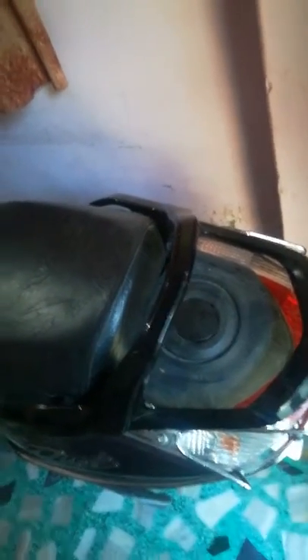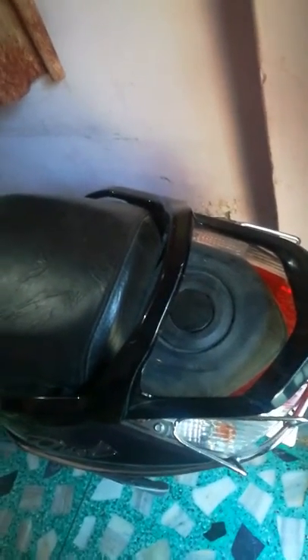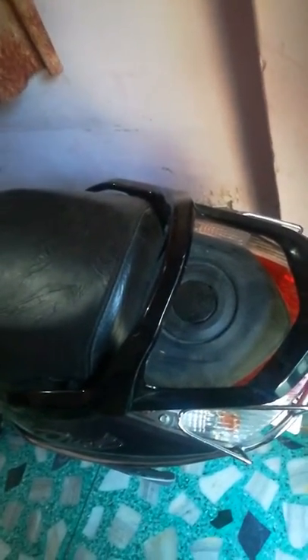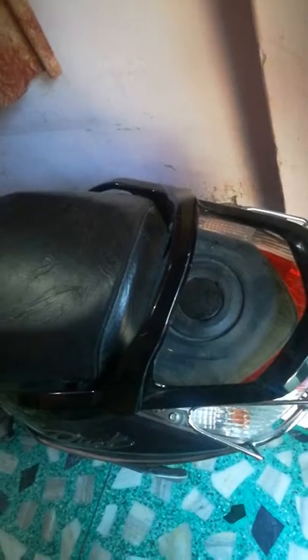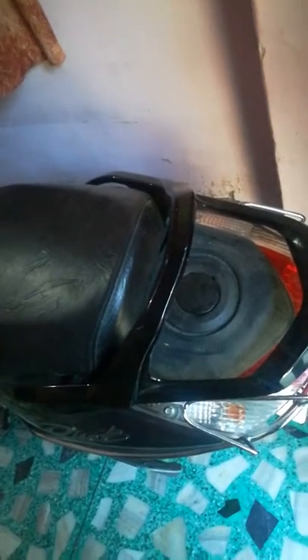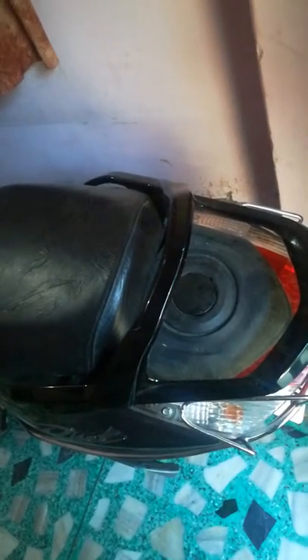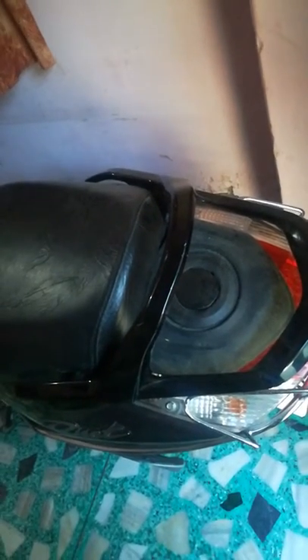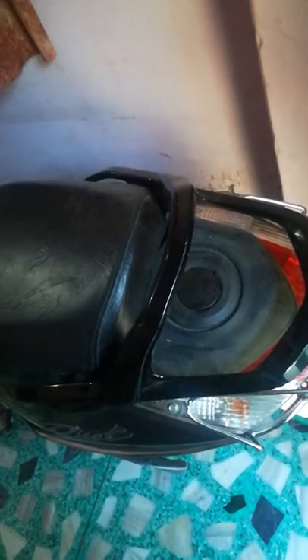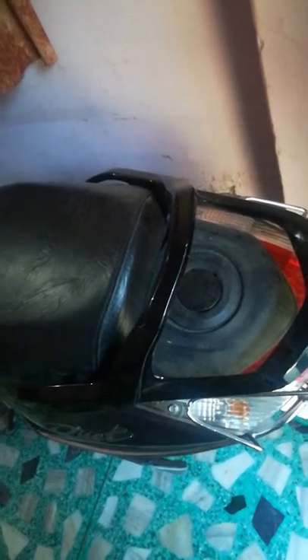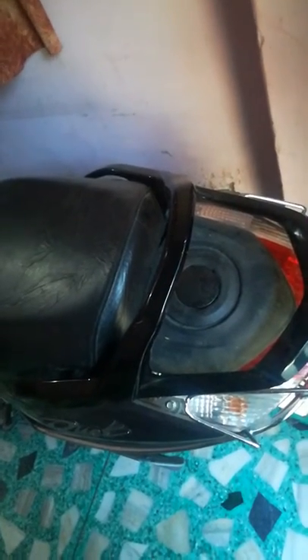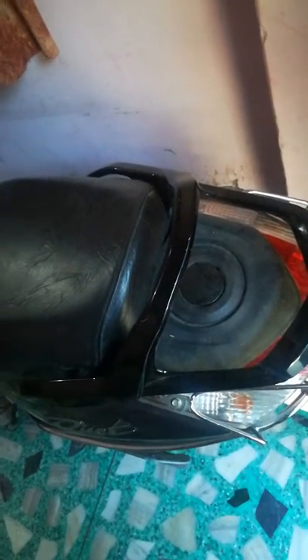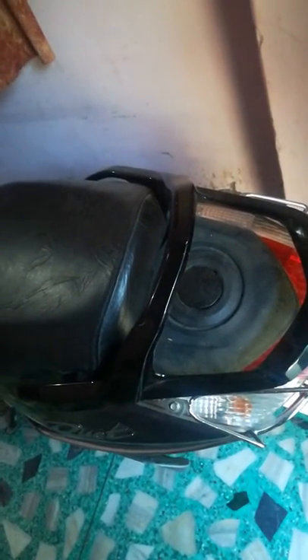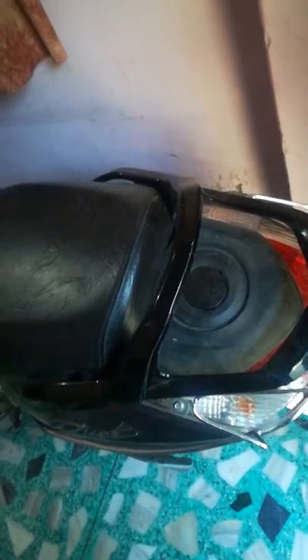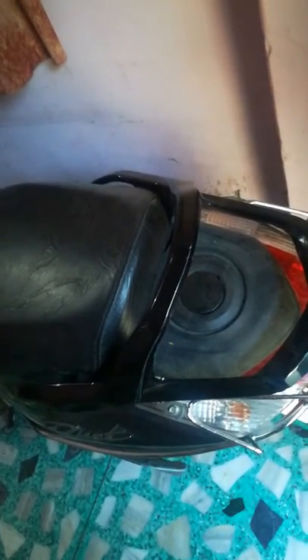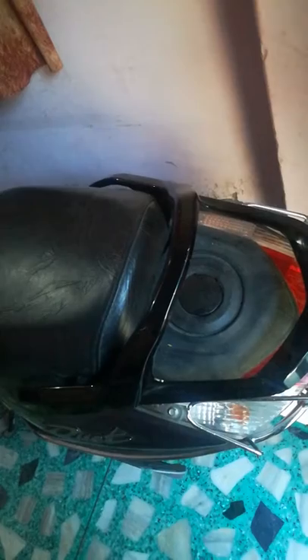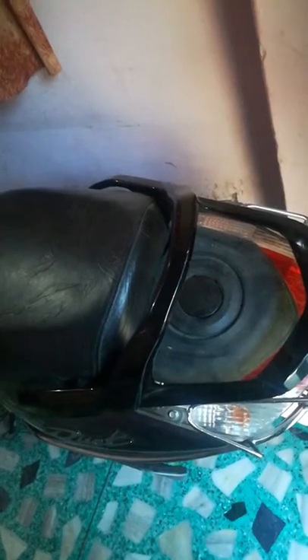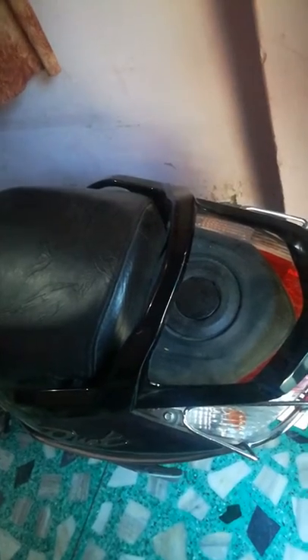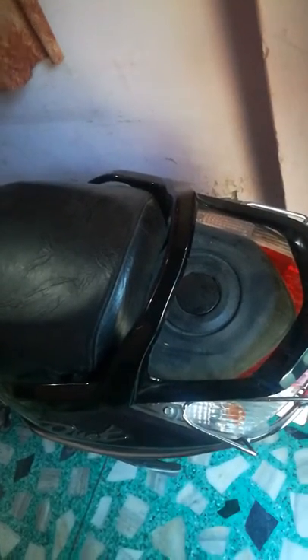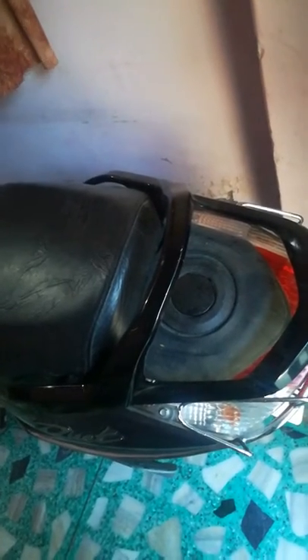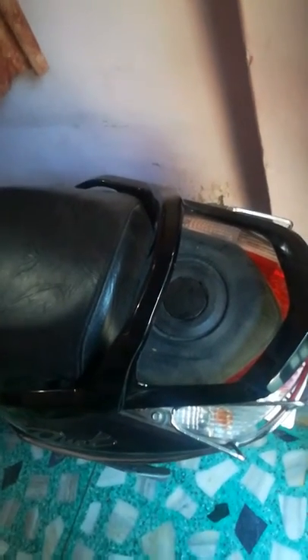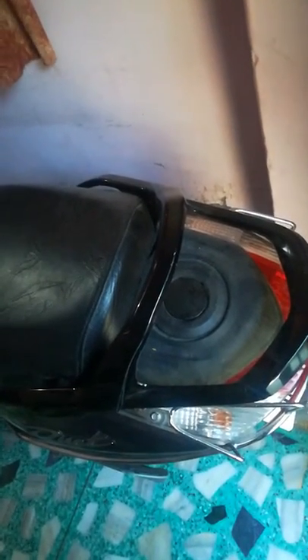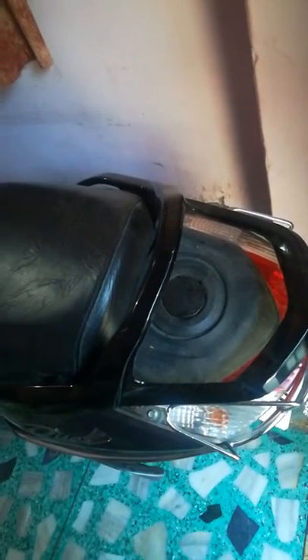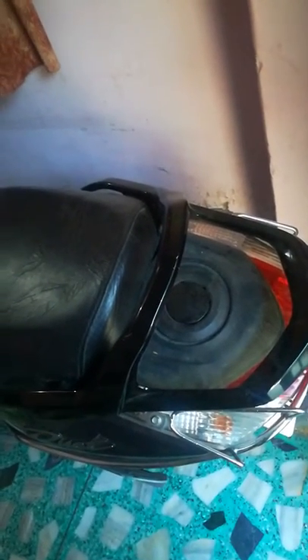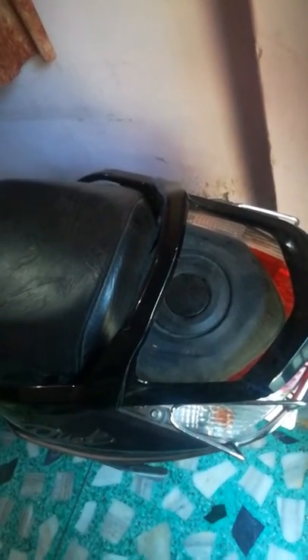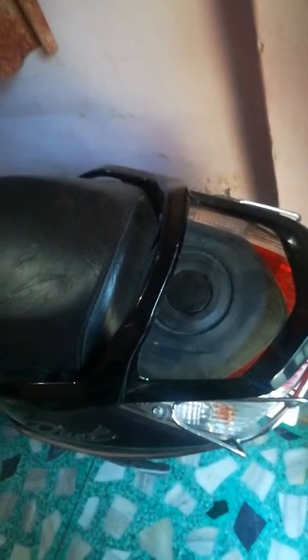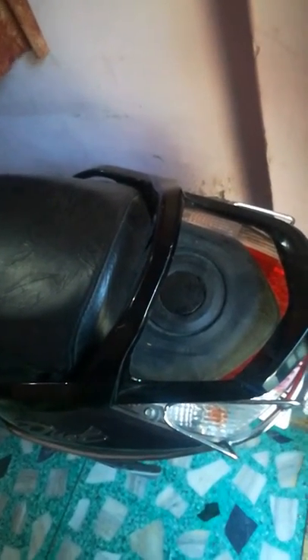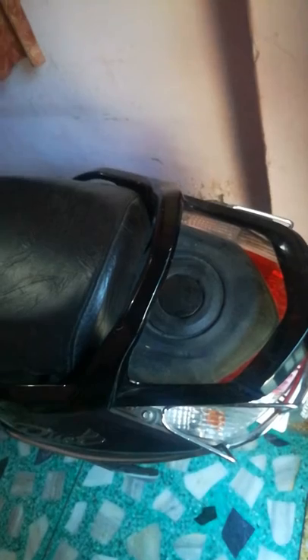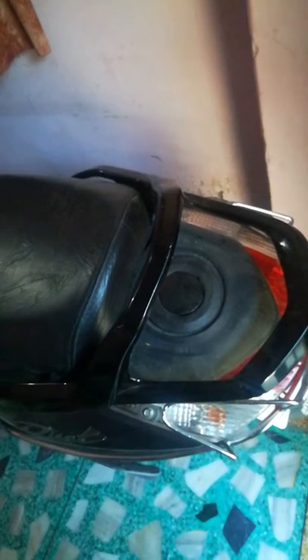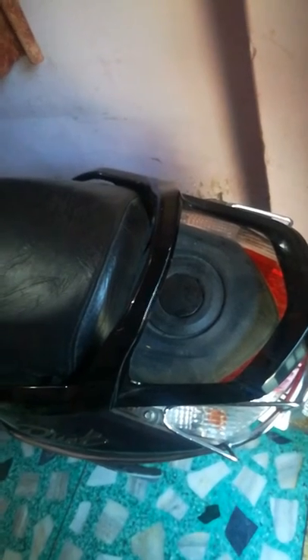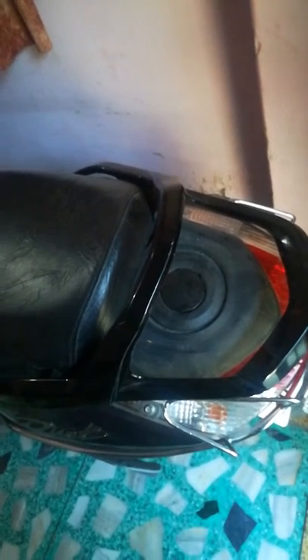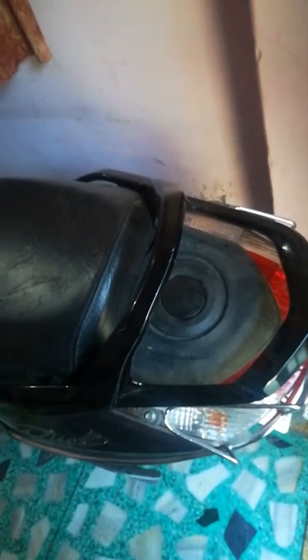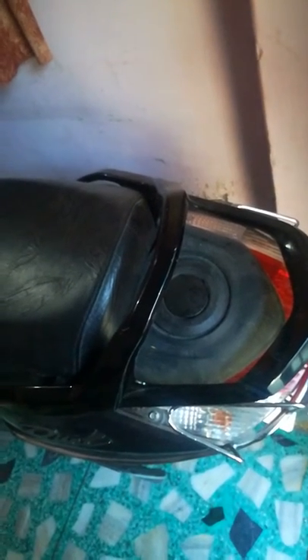To open the fuel filler cap, insert the ignition key, then push it in by hand and turn the ignition key to the fully open position in a clockwise direction. The cap will open as shown in the picture of the fuel filler cap.